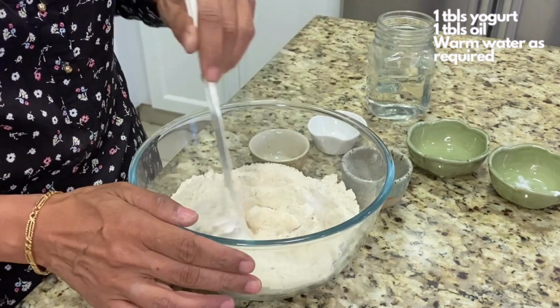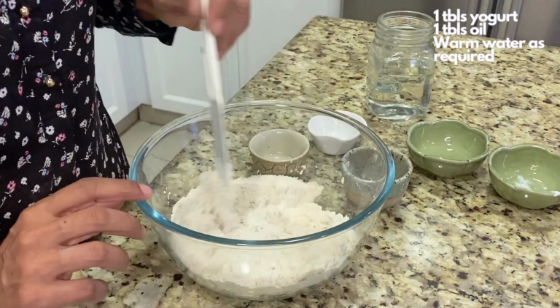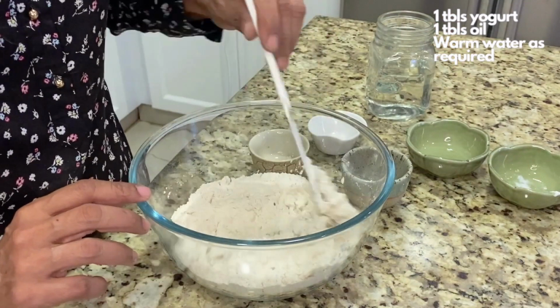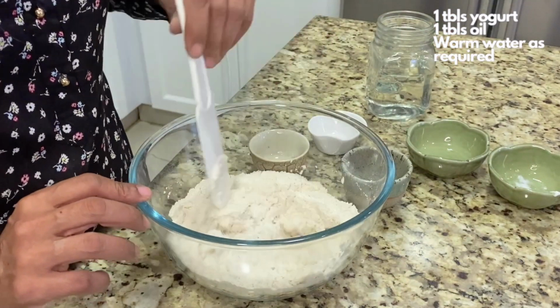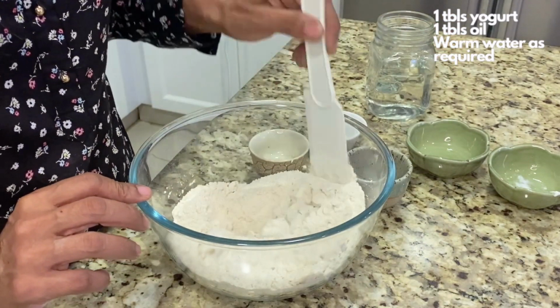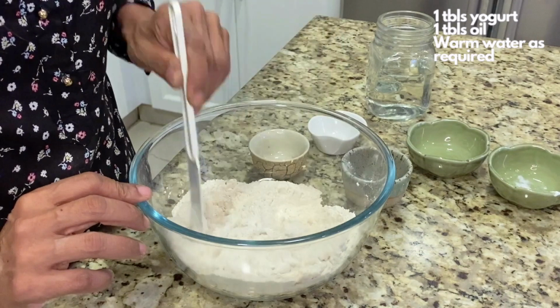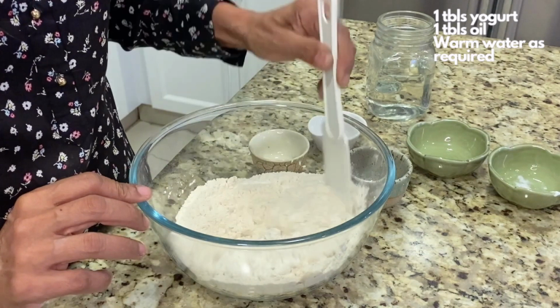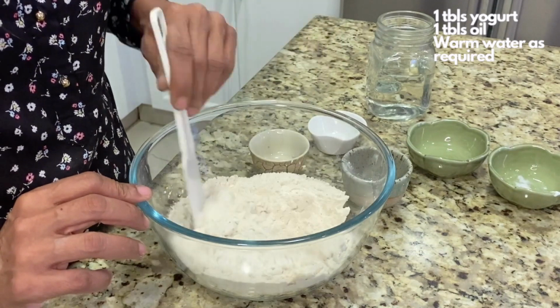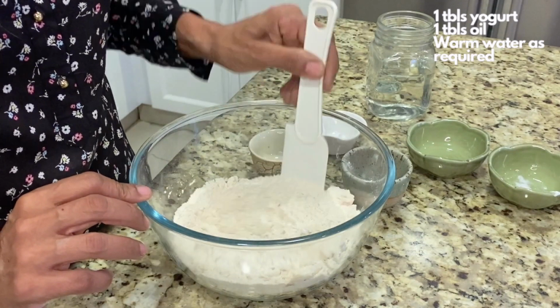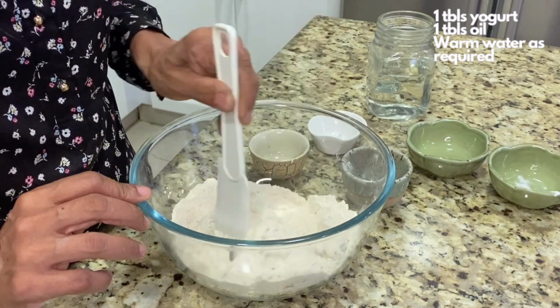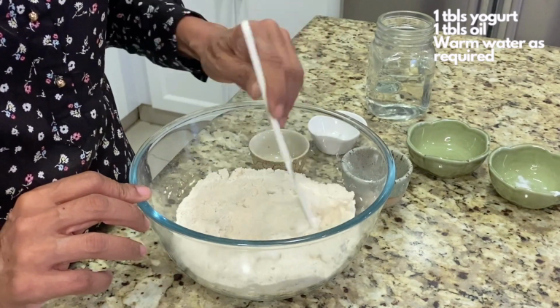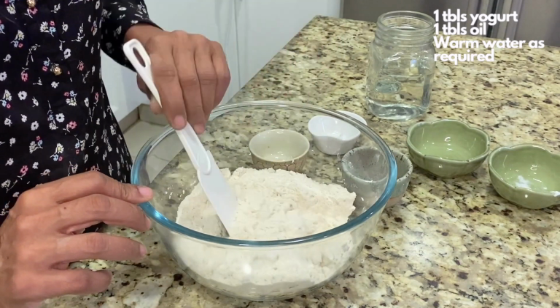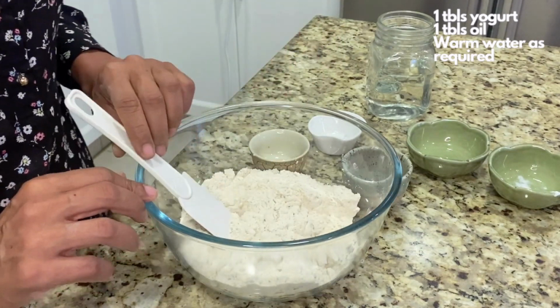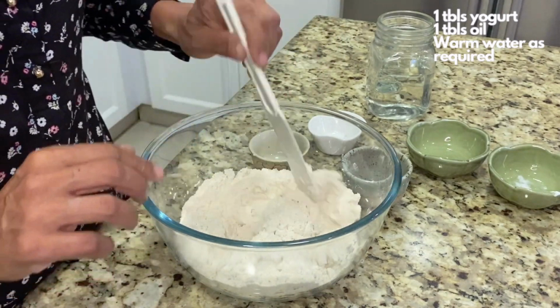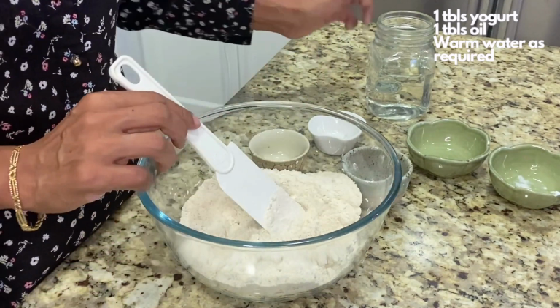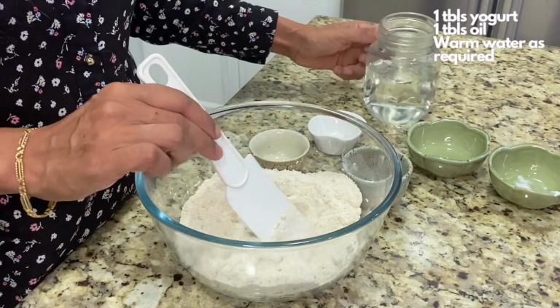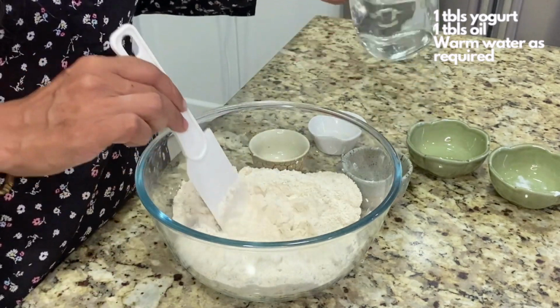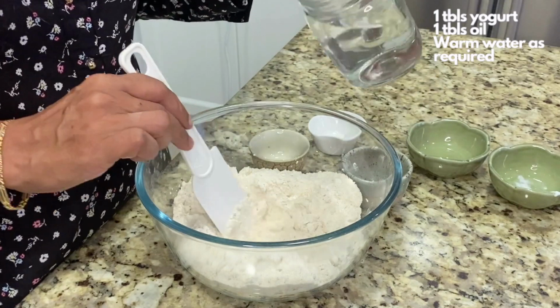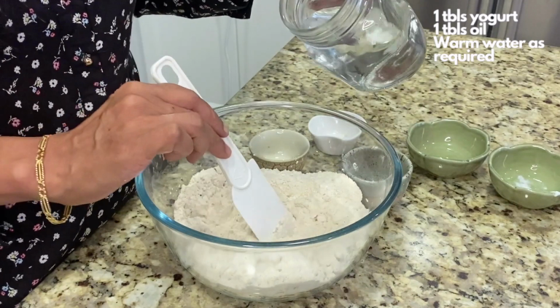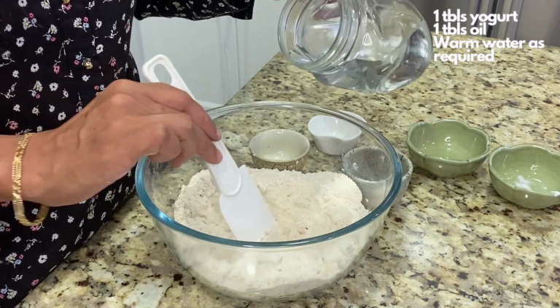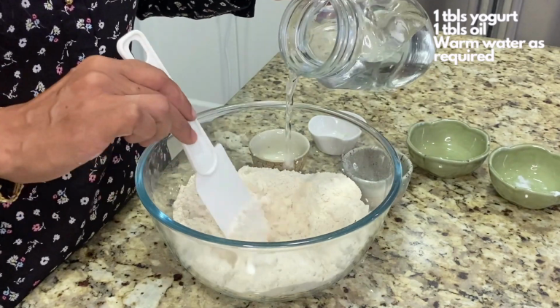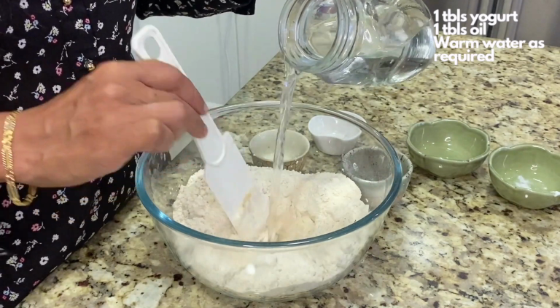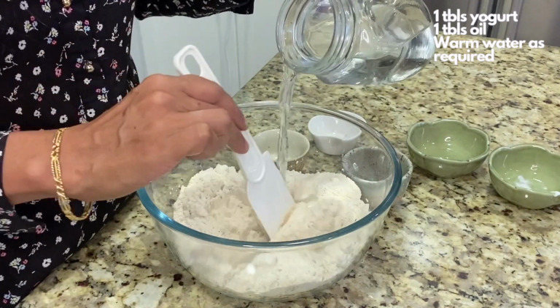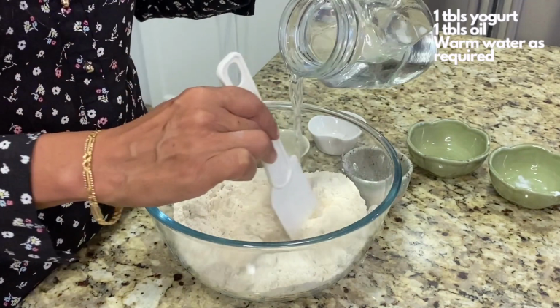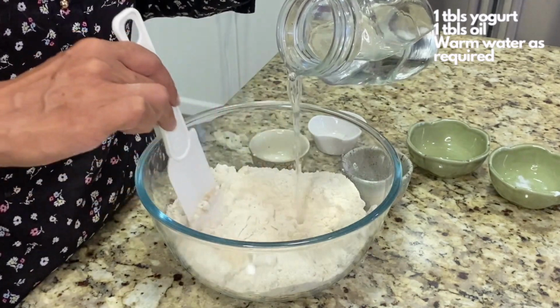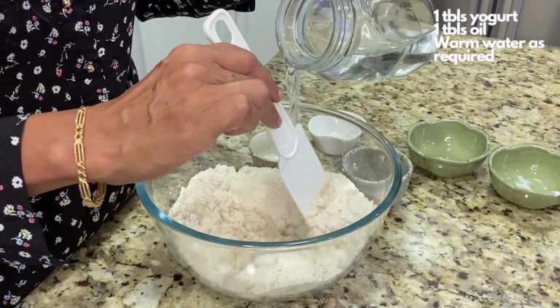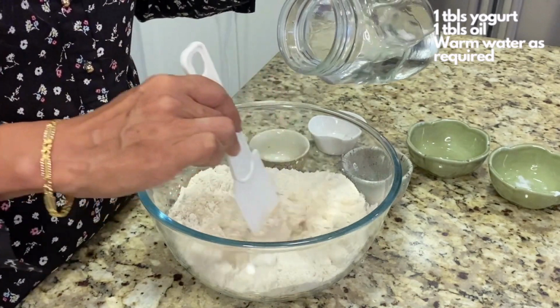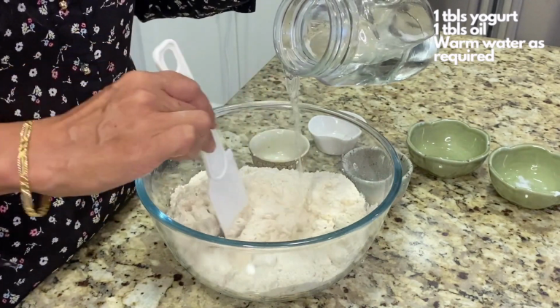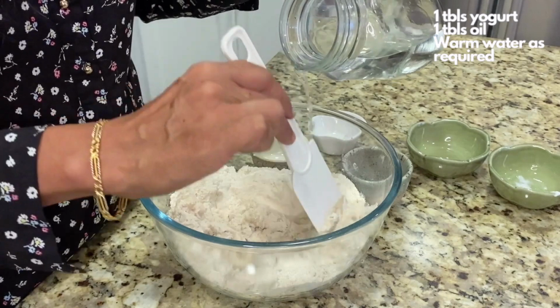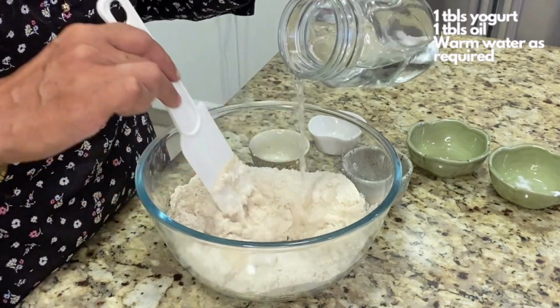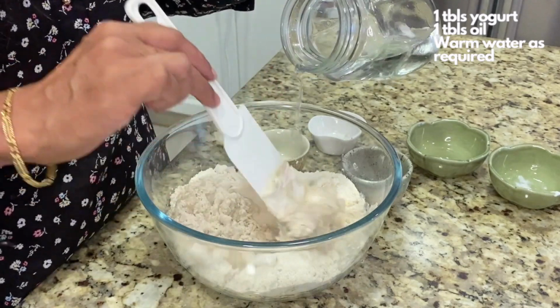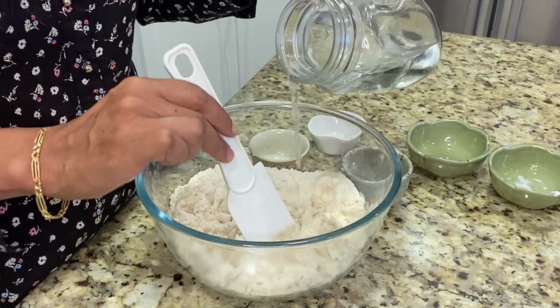And then we are going to be adding warm water into this to make it into a dough. I've used quinoa flour in this recipe because it's high in protein, iron, and antioxidants.